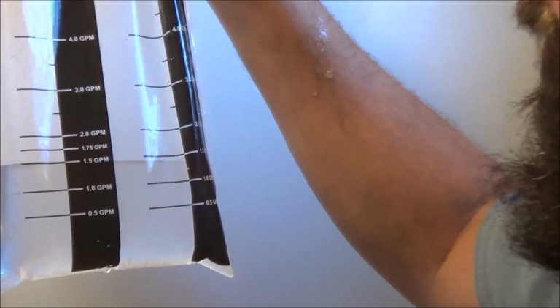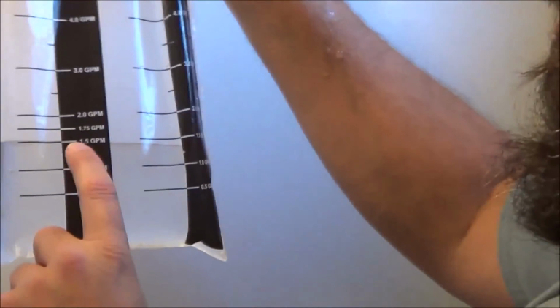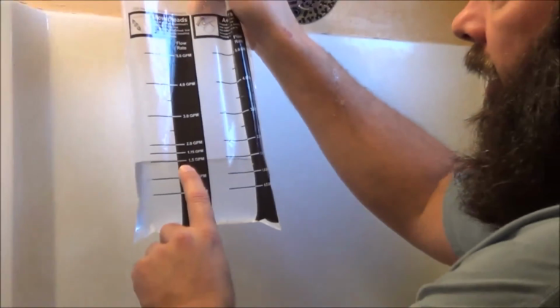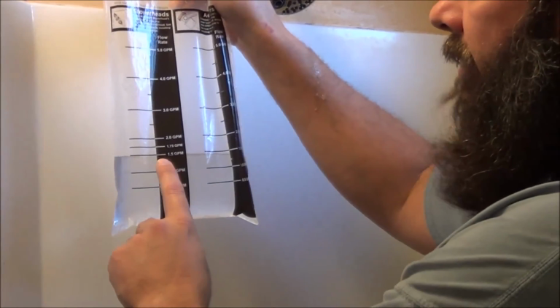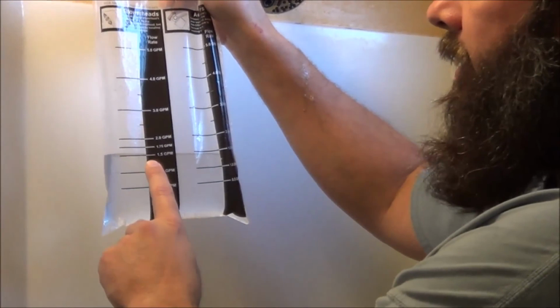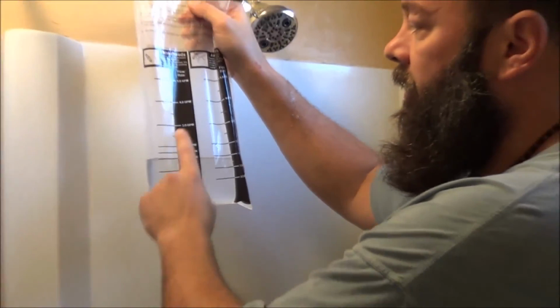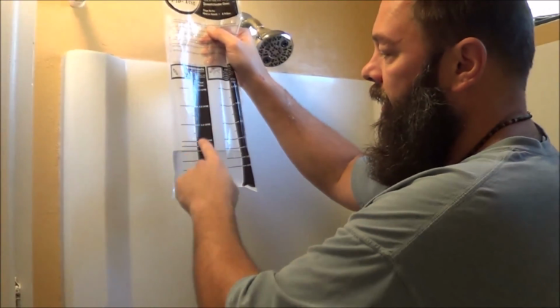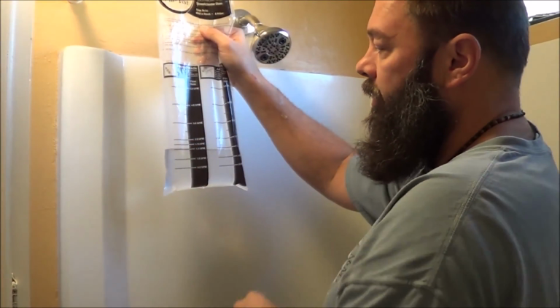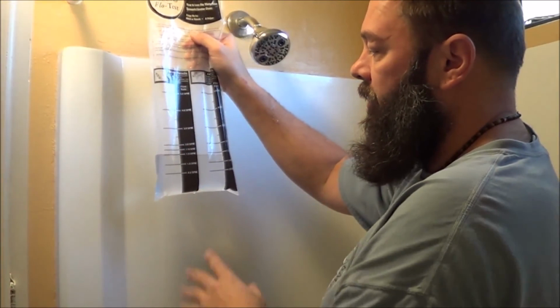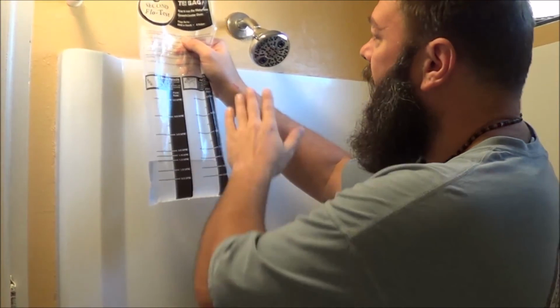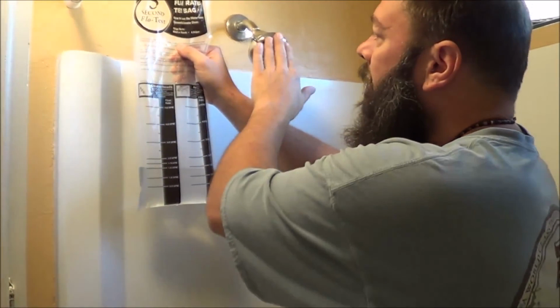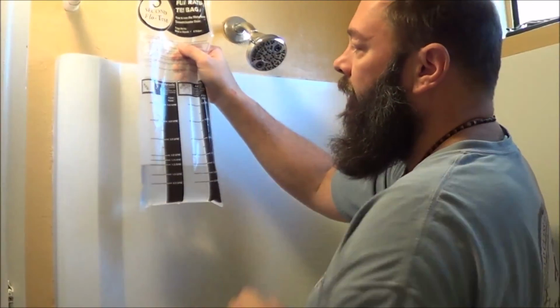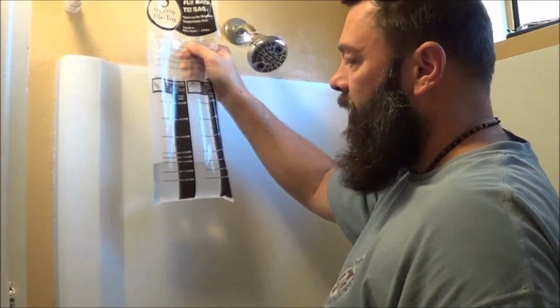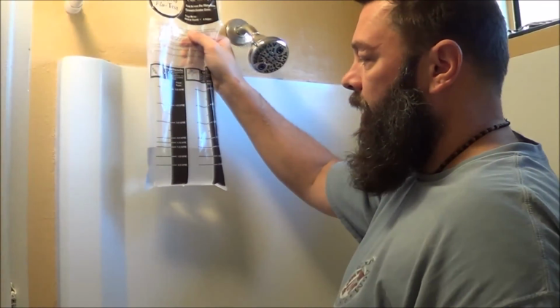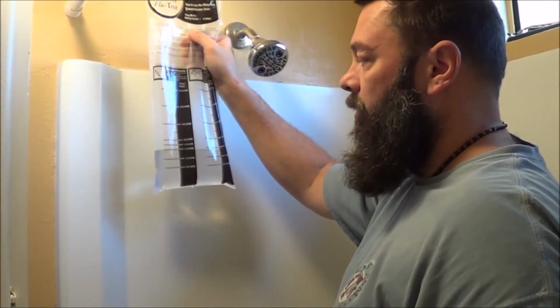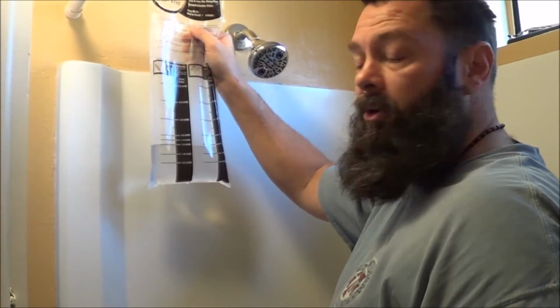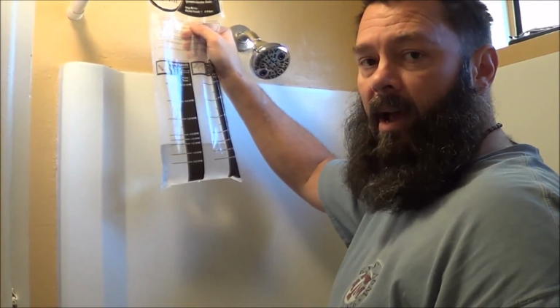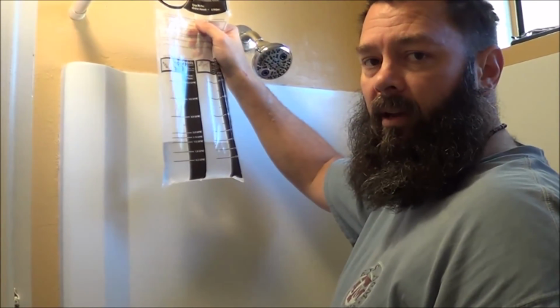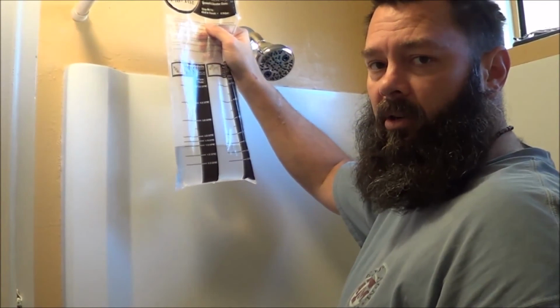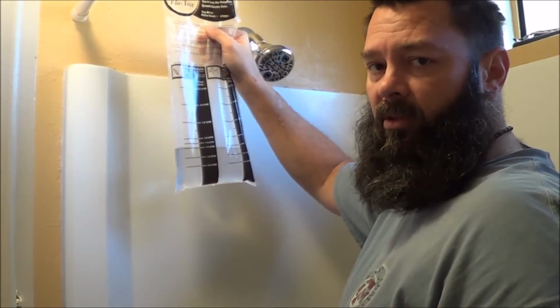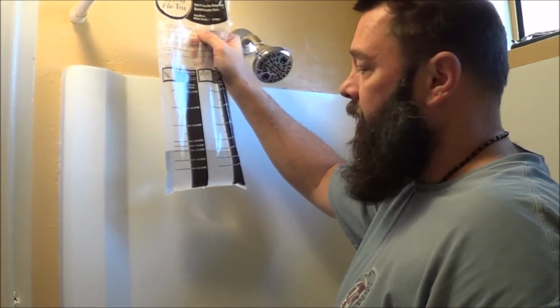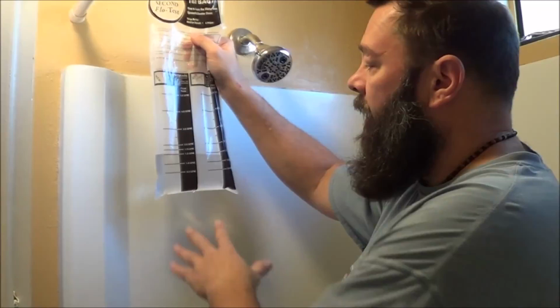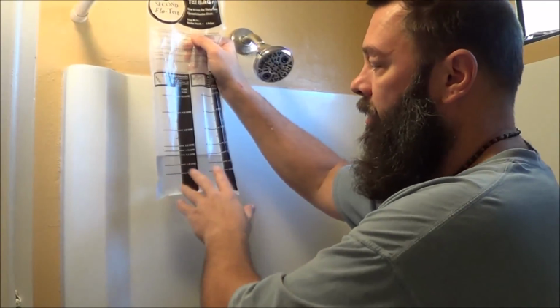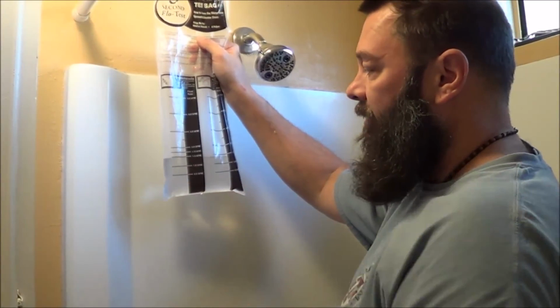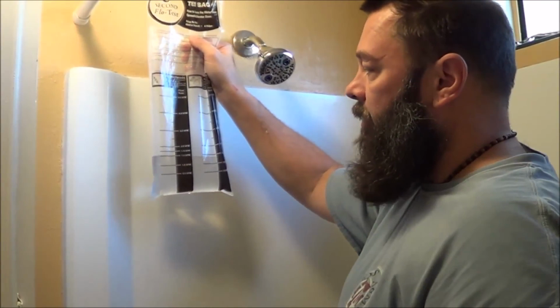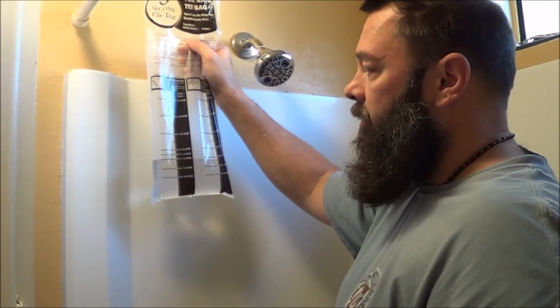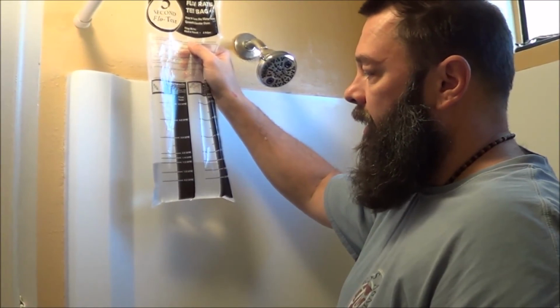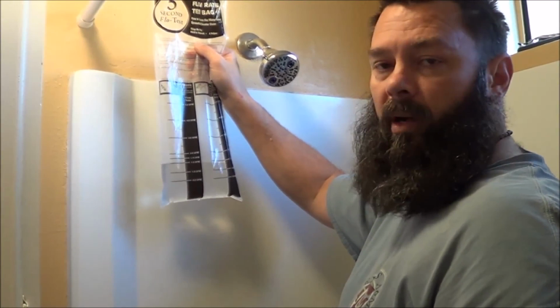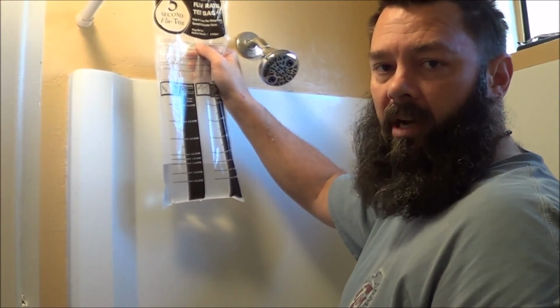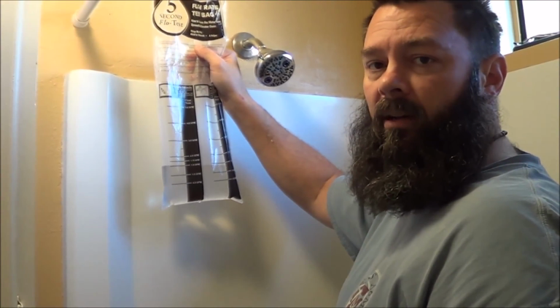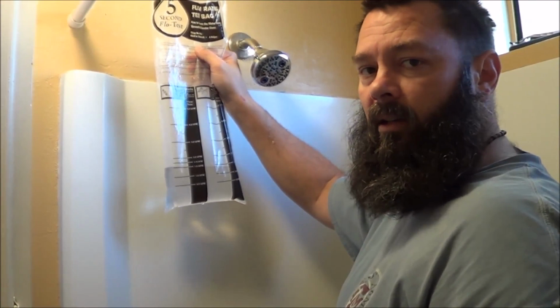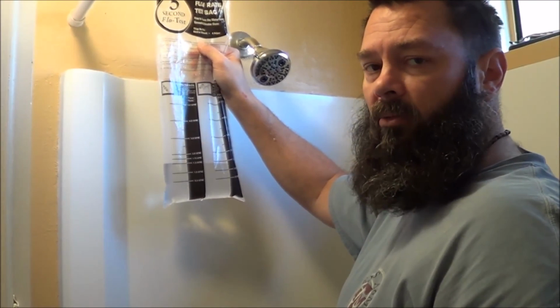You can see that we have a drastic reduction in water usage just by installing the low flow shower head. I'm going to do some math and show you the difference between how much water you save versus how much you use with the regular shower head, and then we'll go from there.